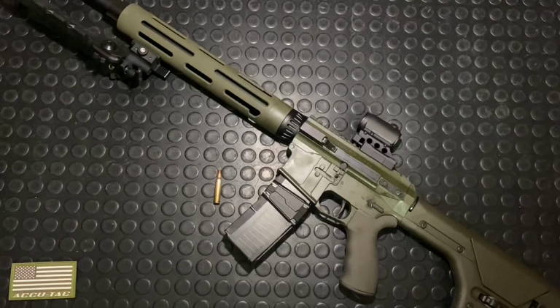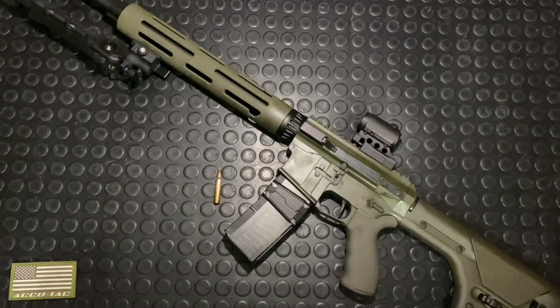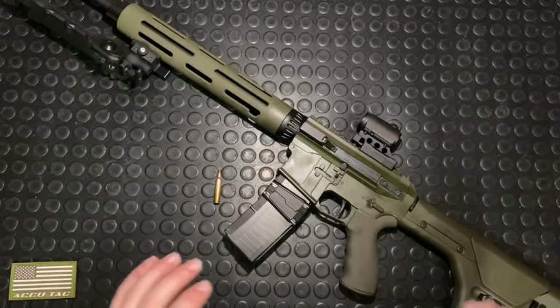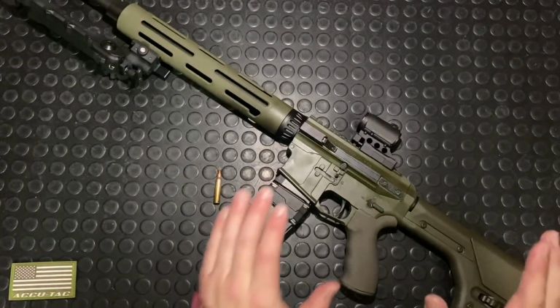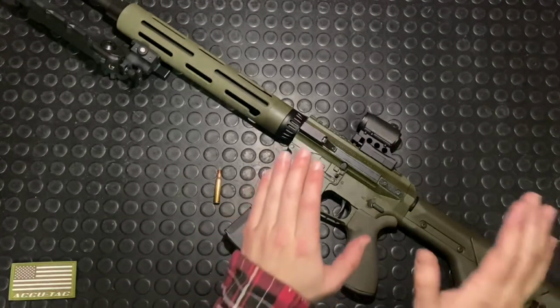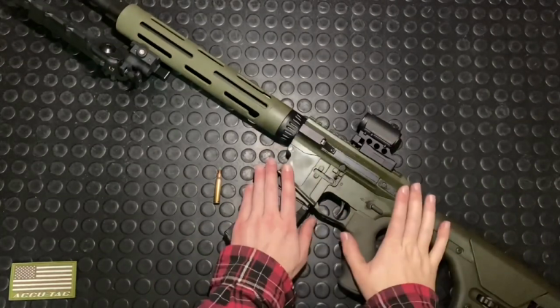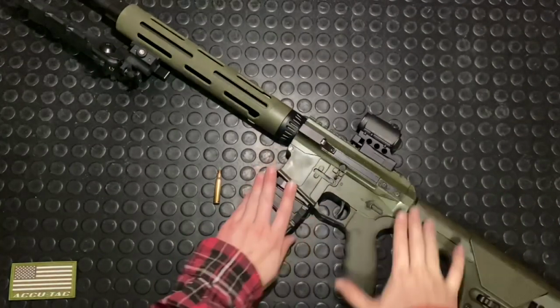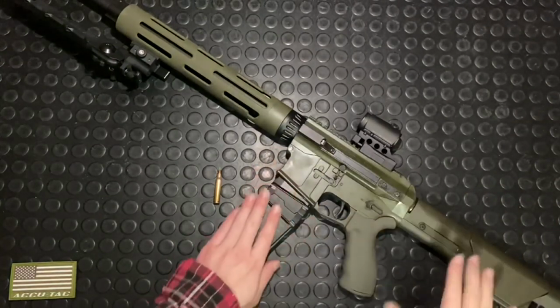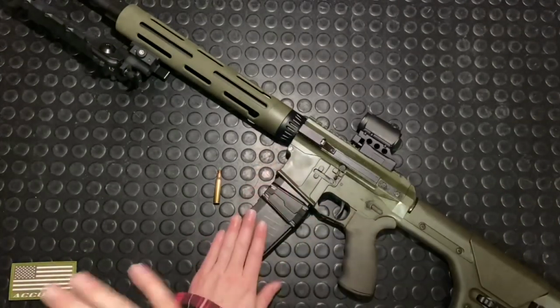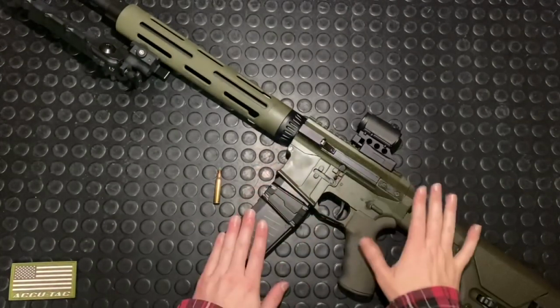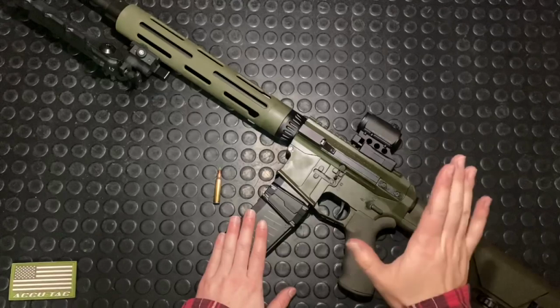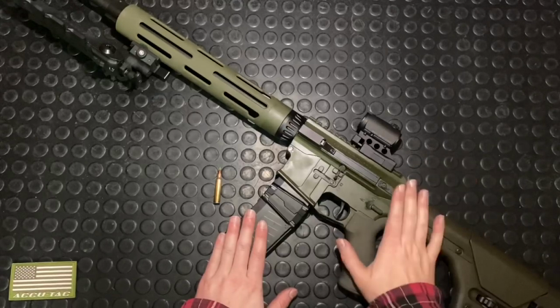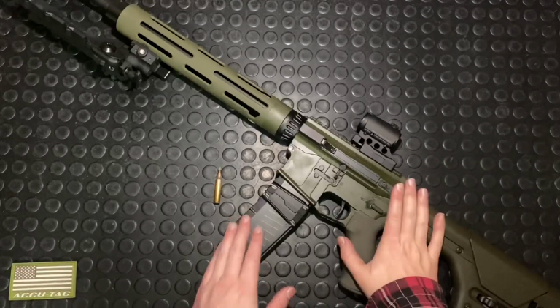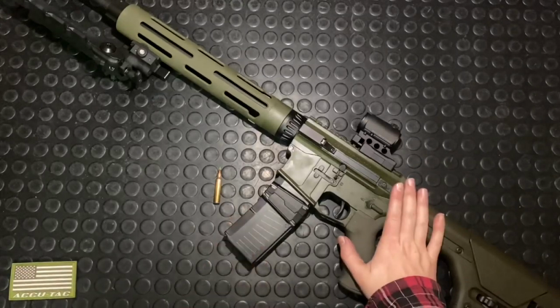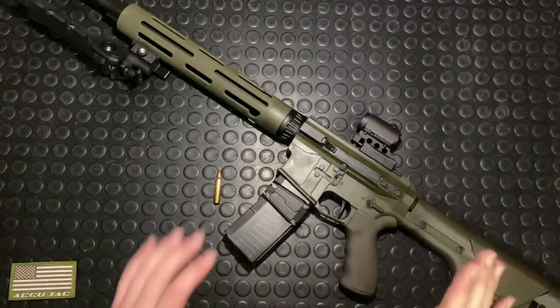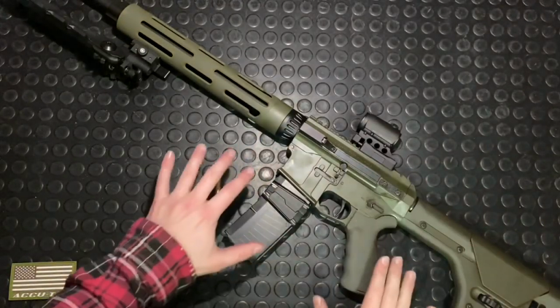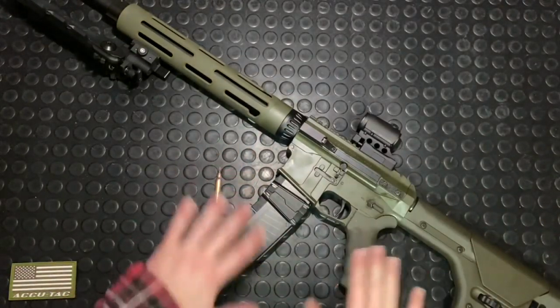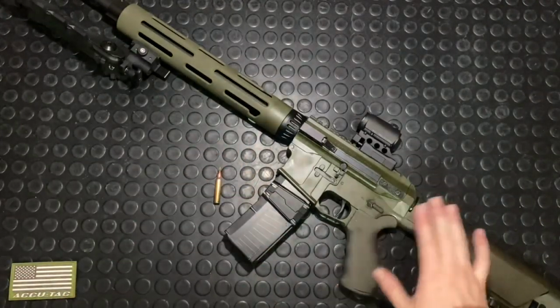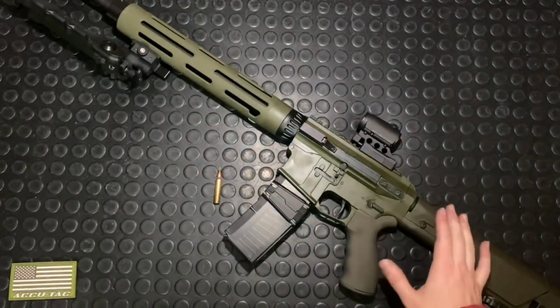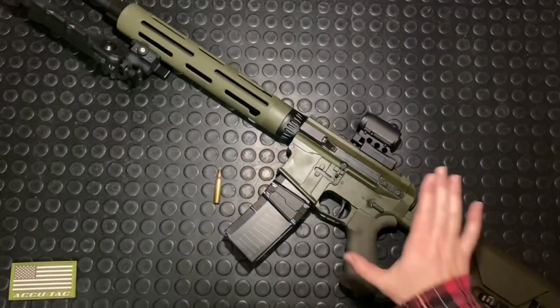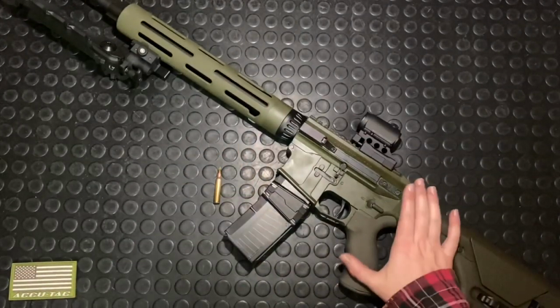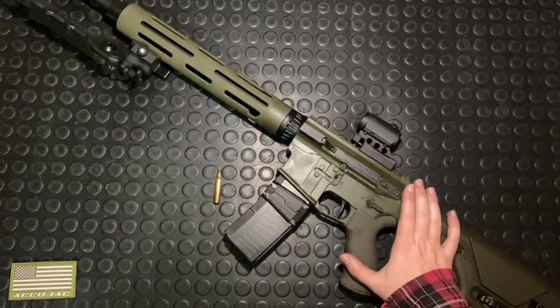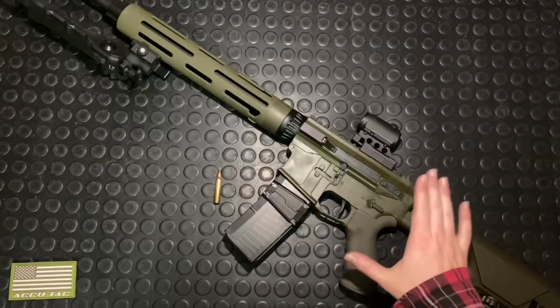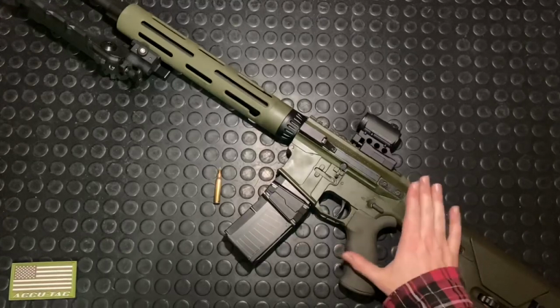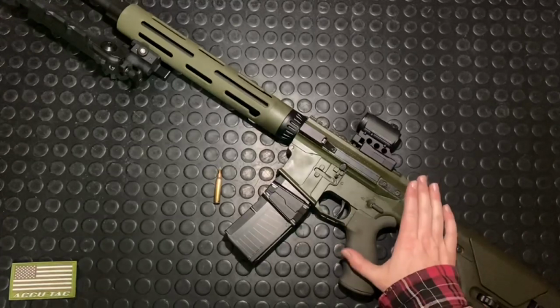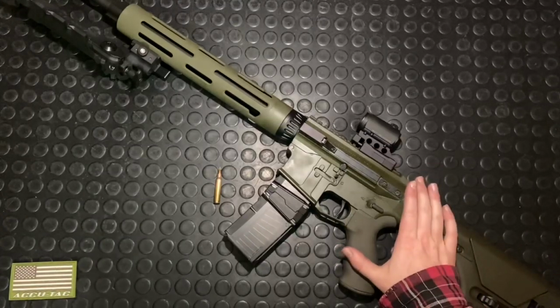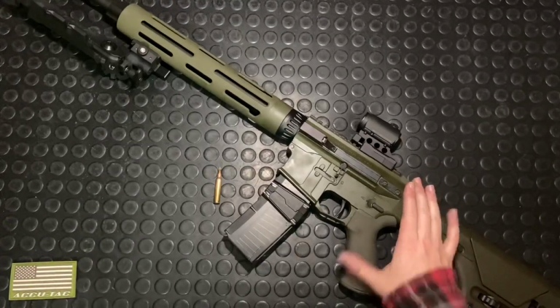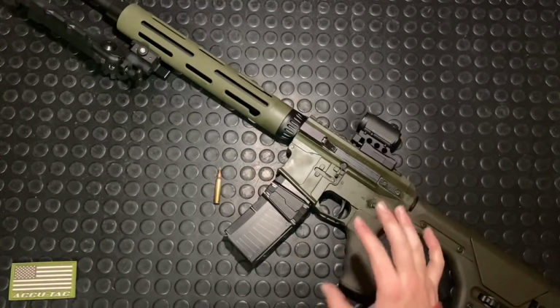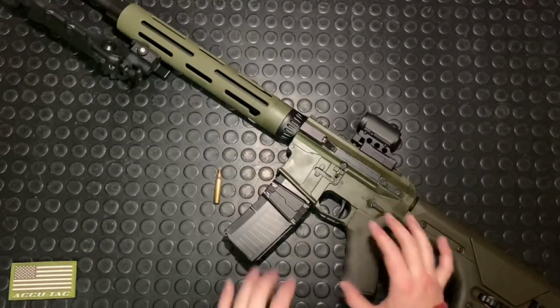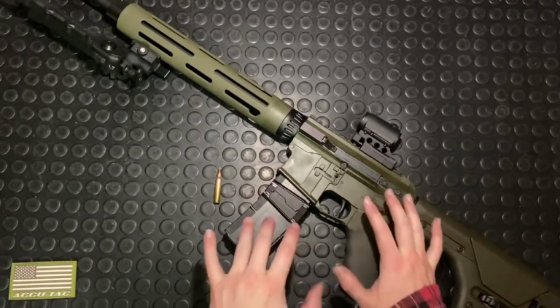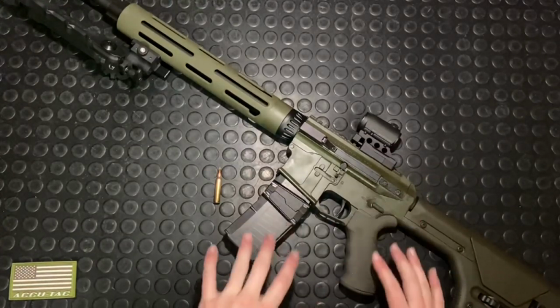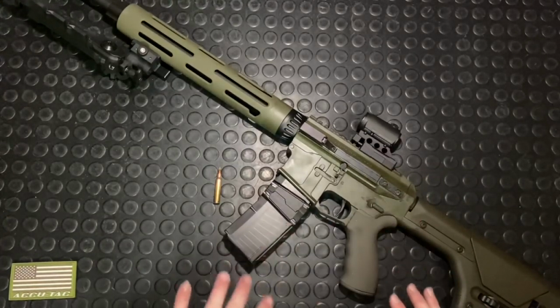Hey guys, Arm & Gun here tonight with a part 4 on the ATRS Modern Varmint. This is an alternative AR-15, not a mil-spec, which is really cool. It's actually got some really neat features. We're going to discuss those in greater detail today.